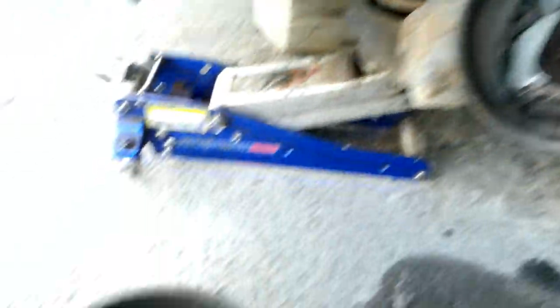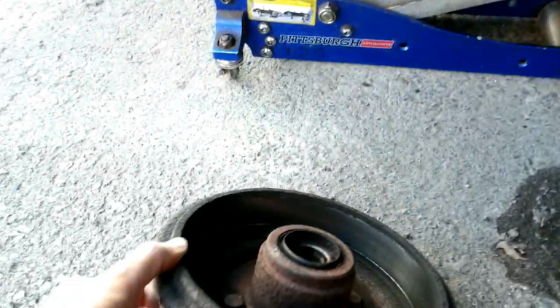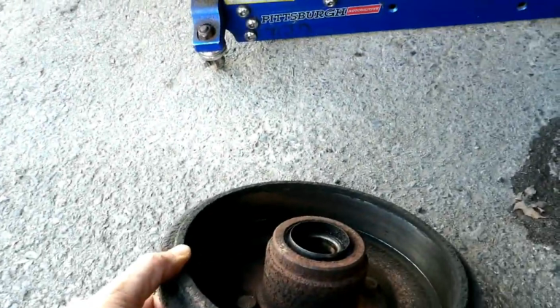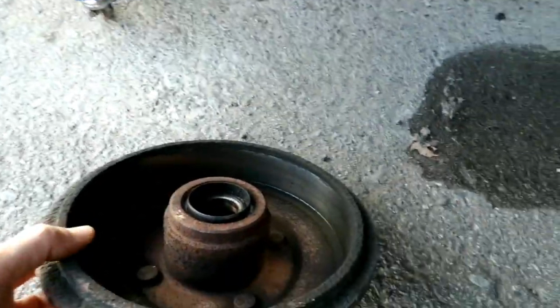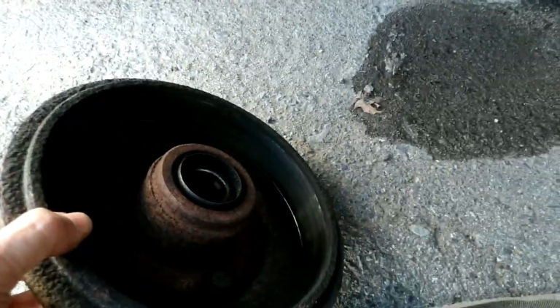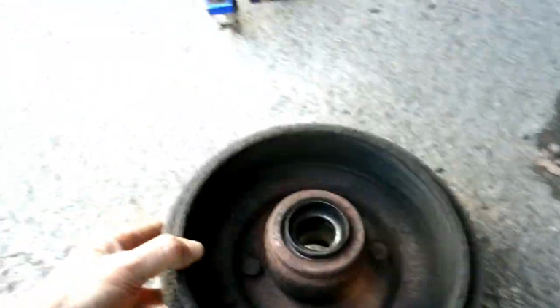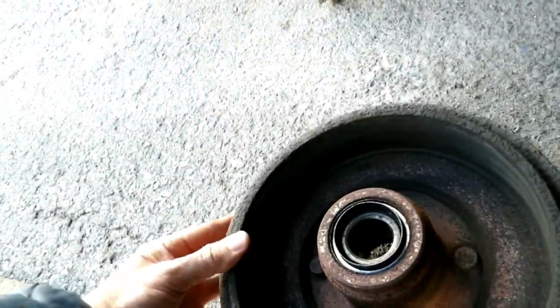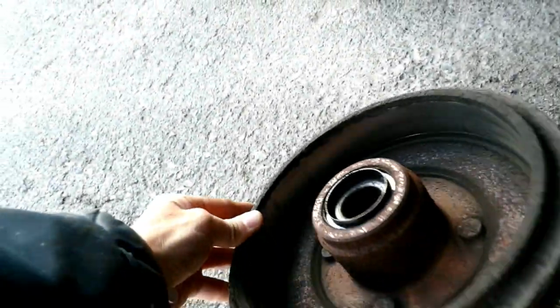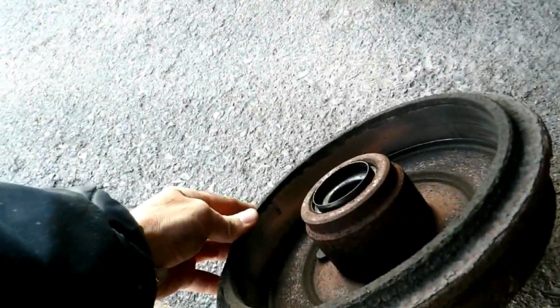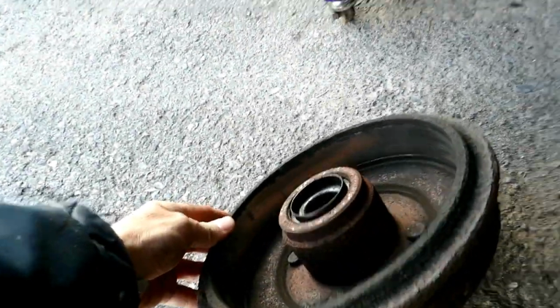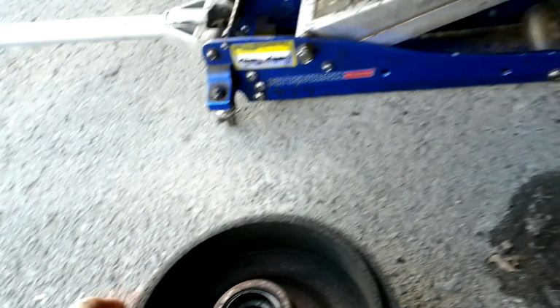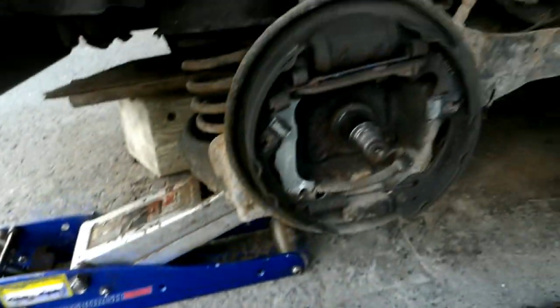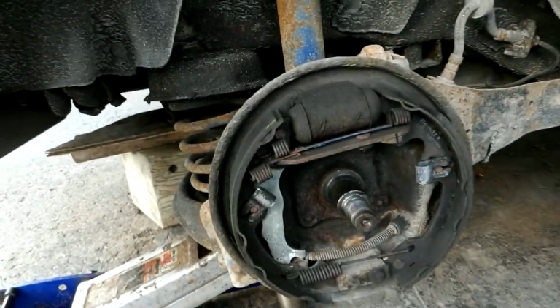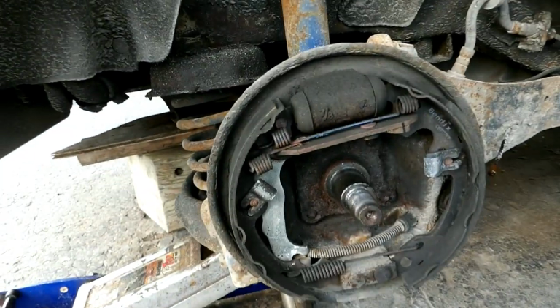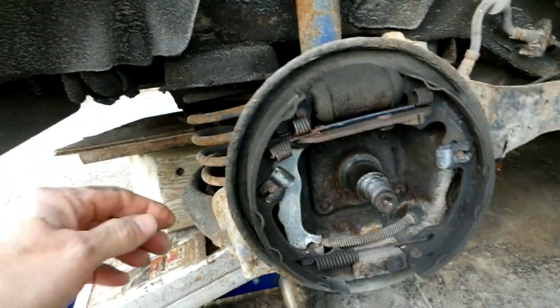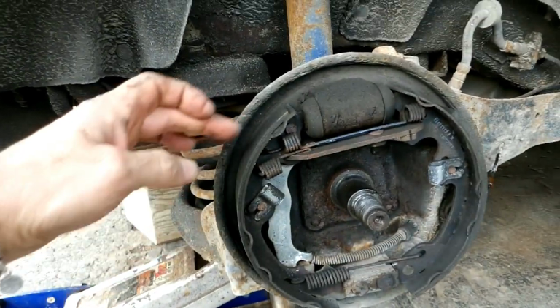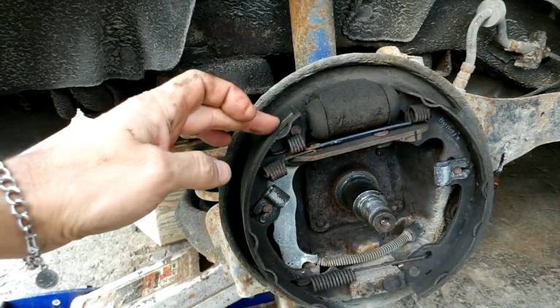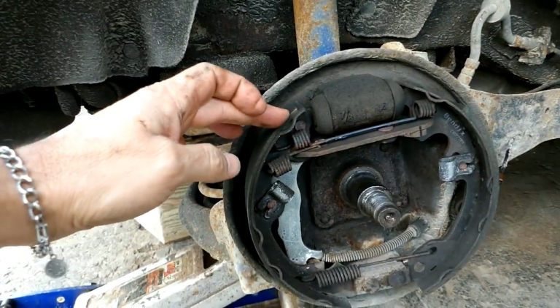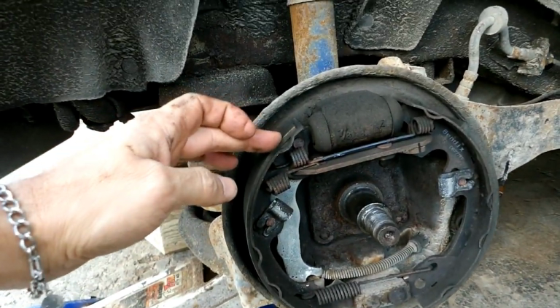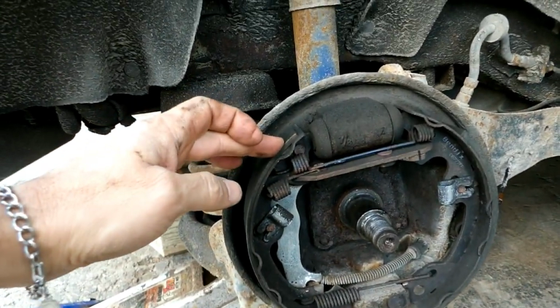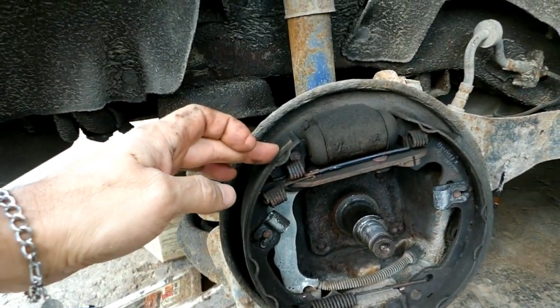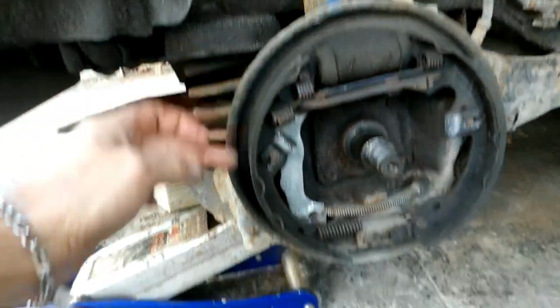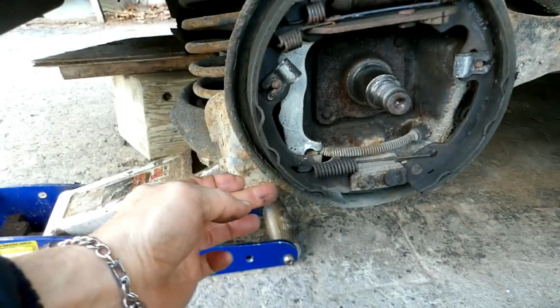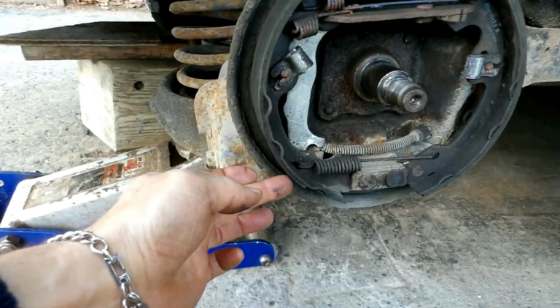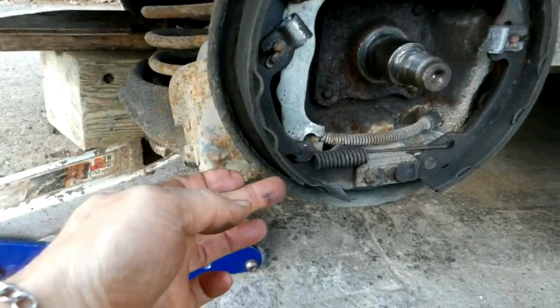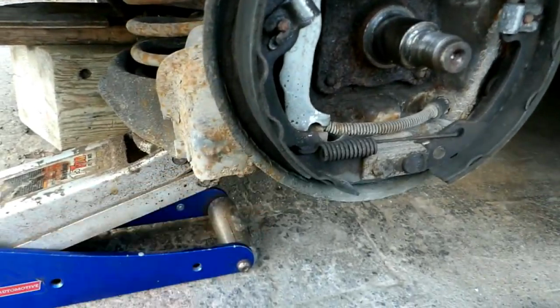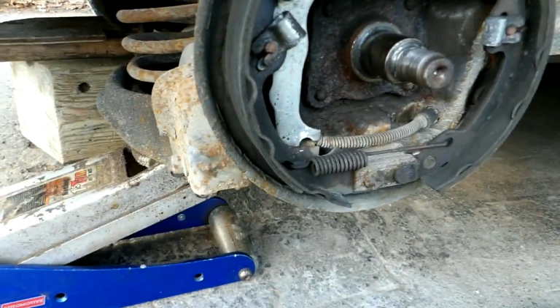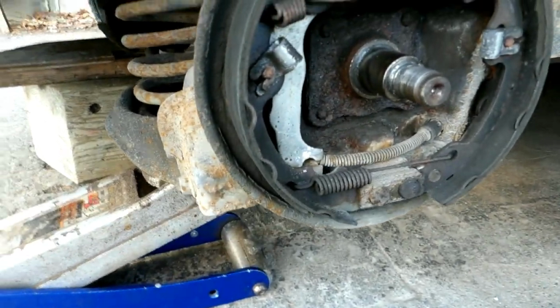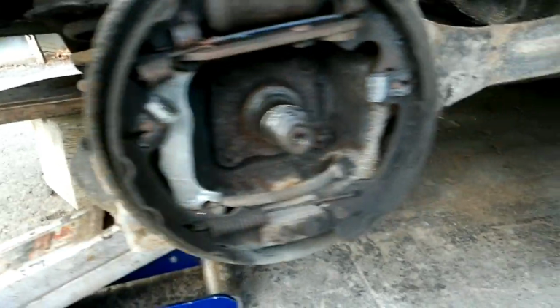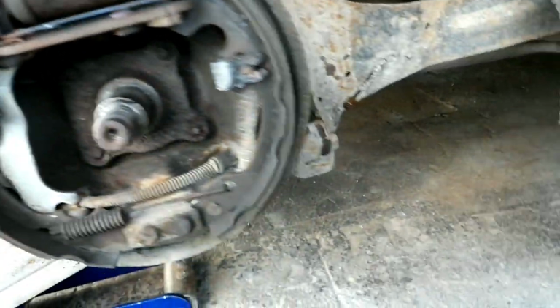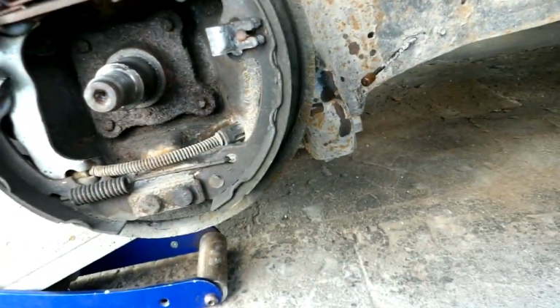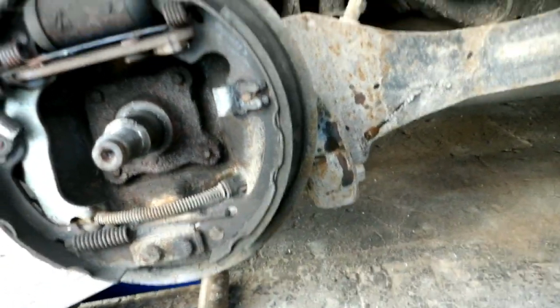Here's the drum — as you can see it's not all torn to rack or anything. The back shoe has got about an eighth of an inch at the top, not quite that much at the bottom. The front shoe is looking thicker.